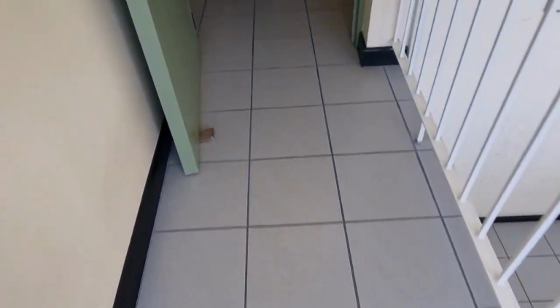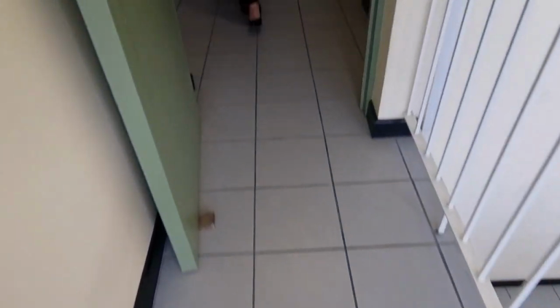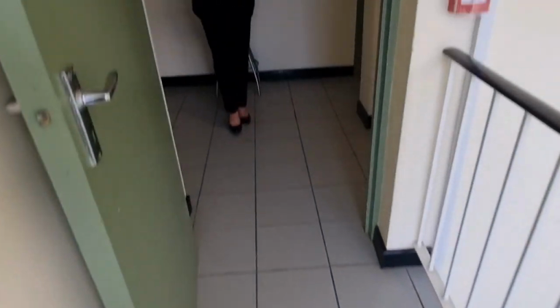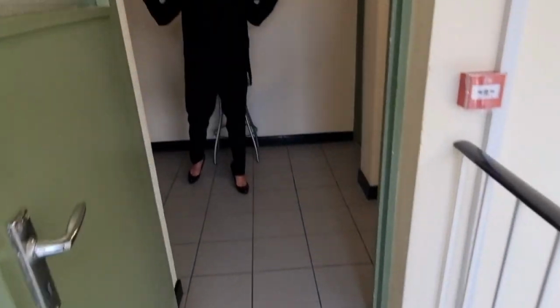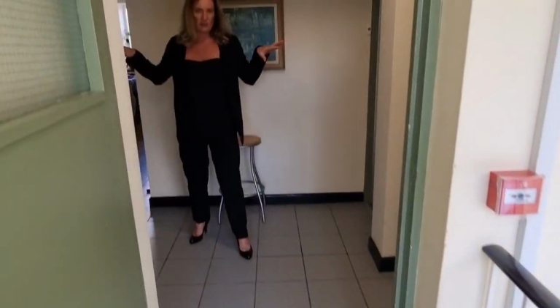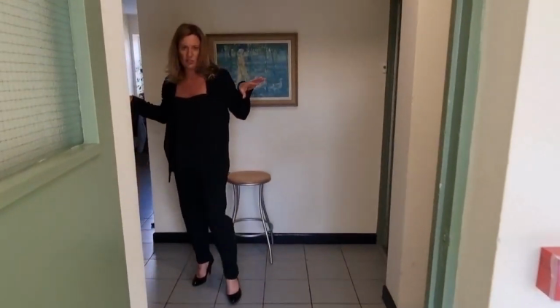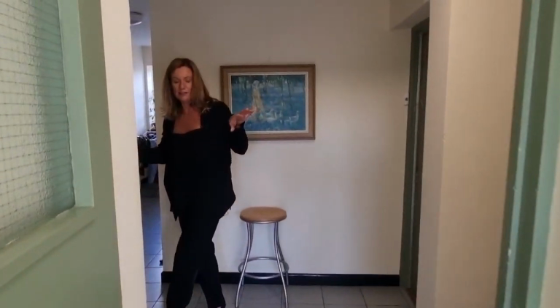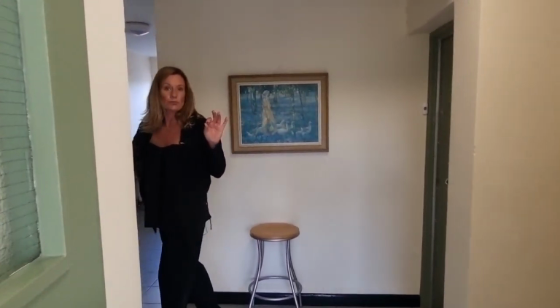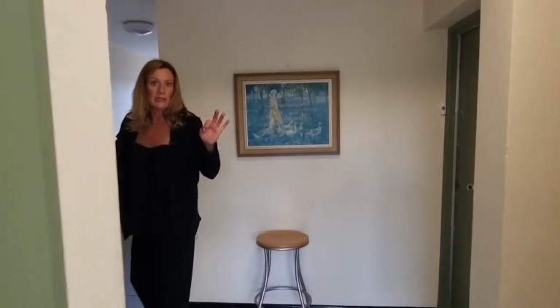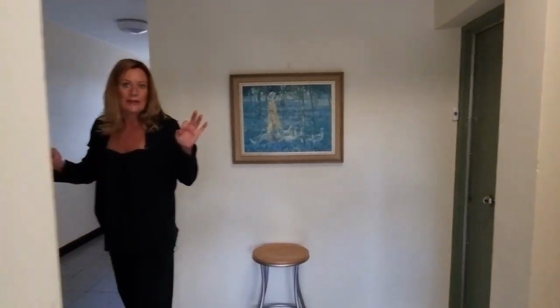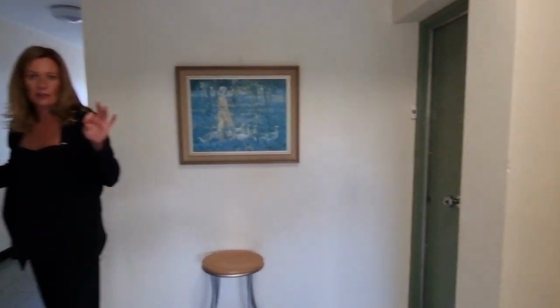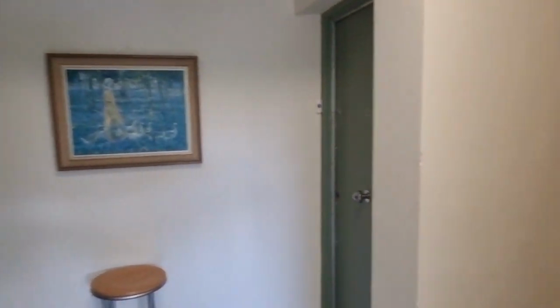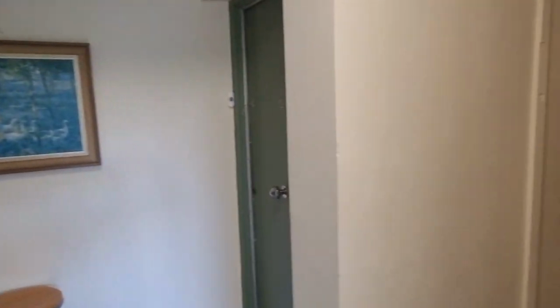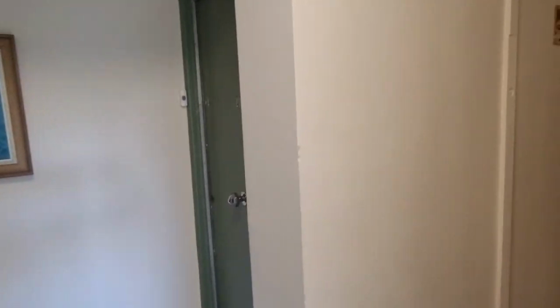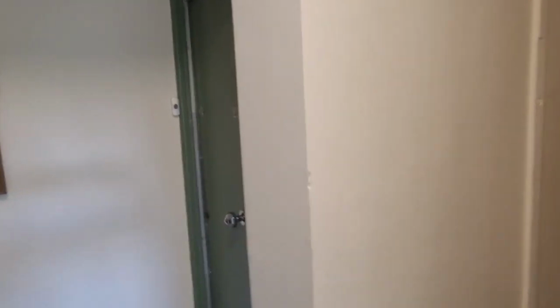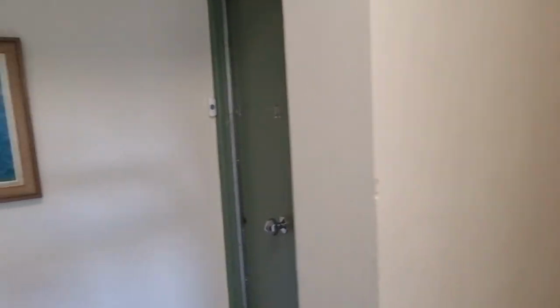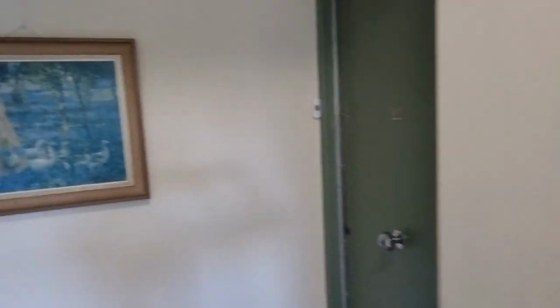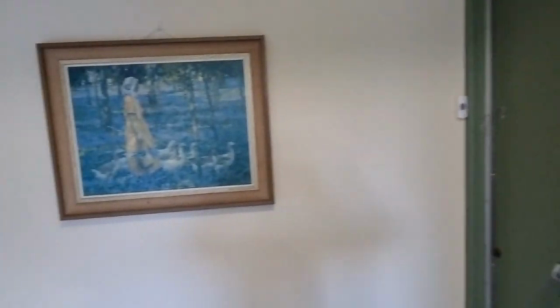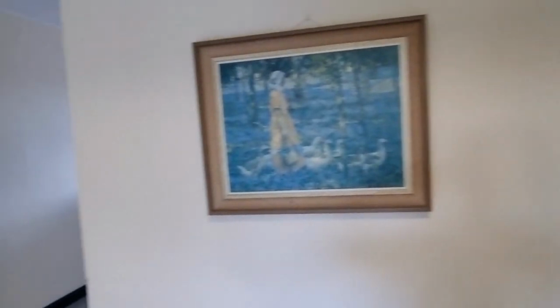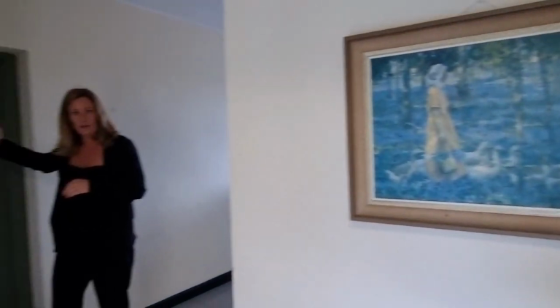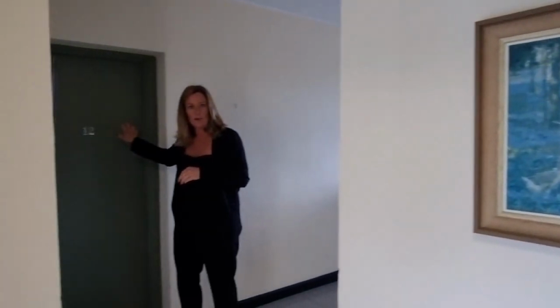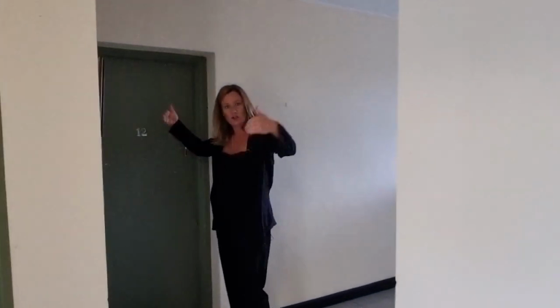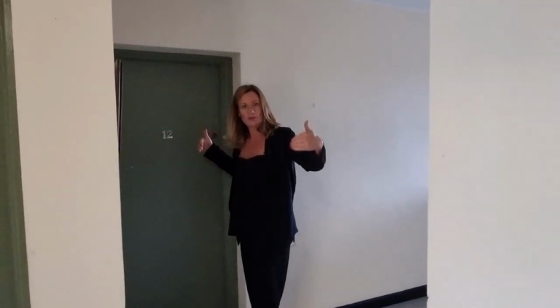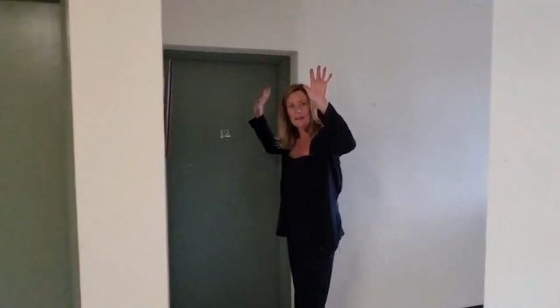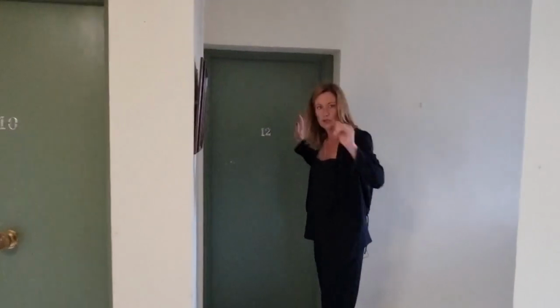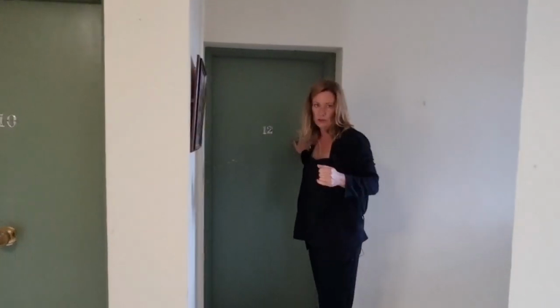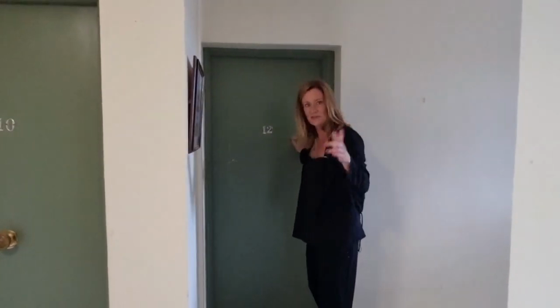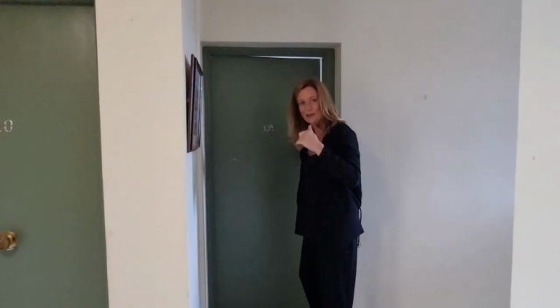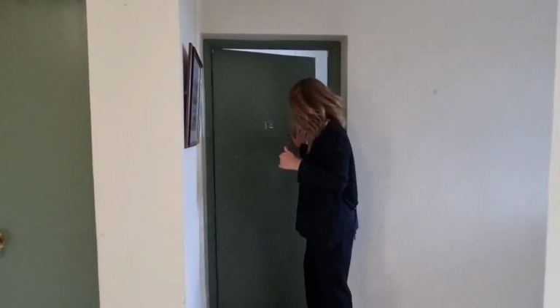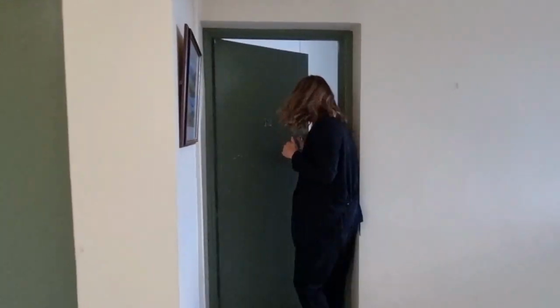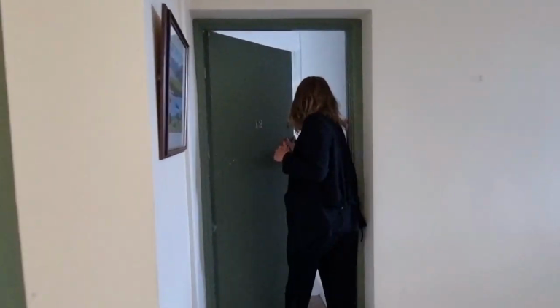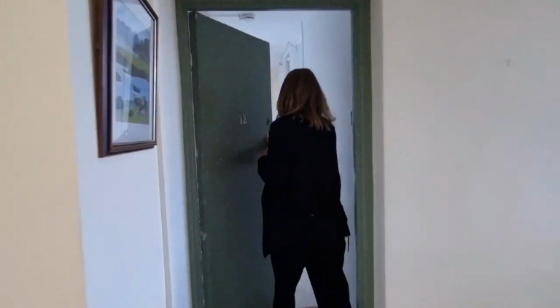There are four apartments on each level — it's really quiet here, really nice. We're here at the back, so you've two at the back and two at the front. Come on in and take a look.